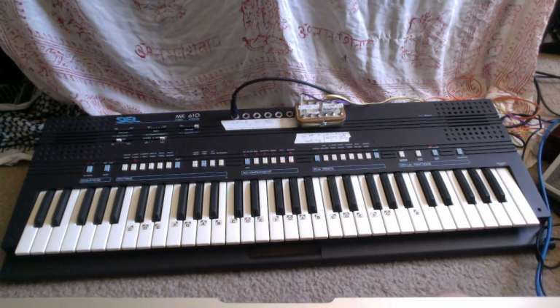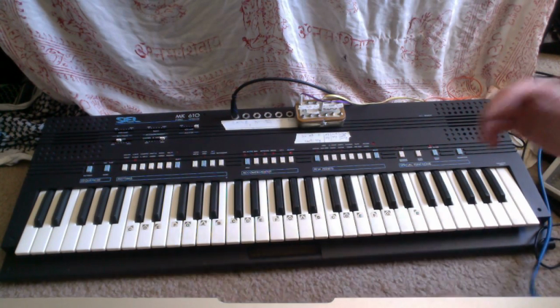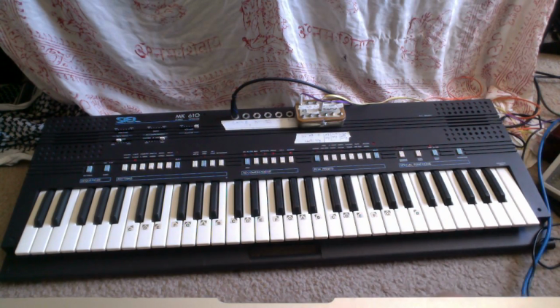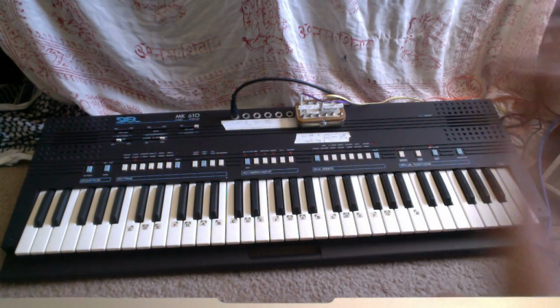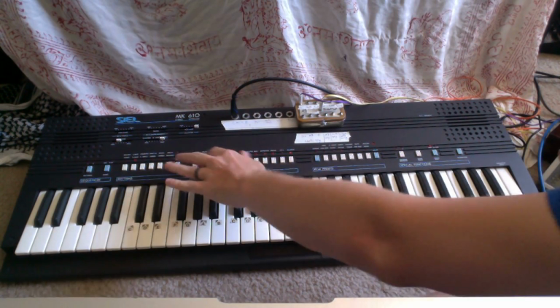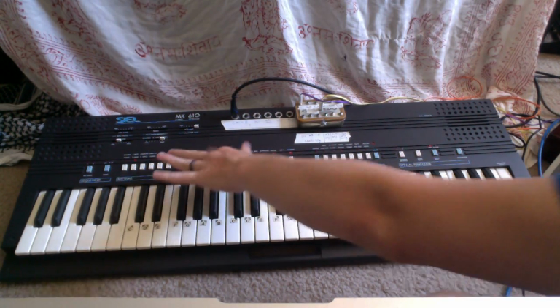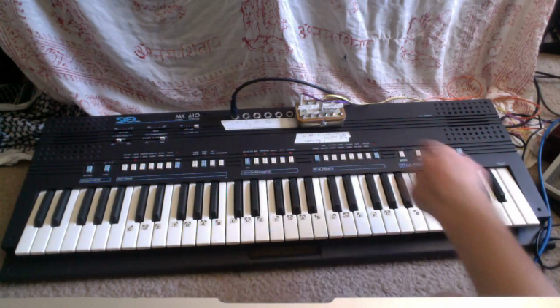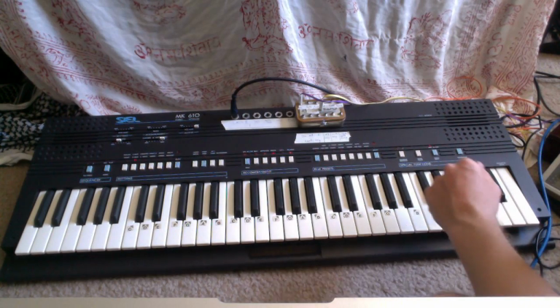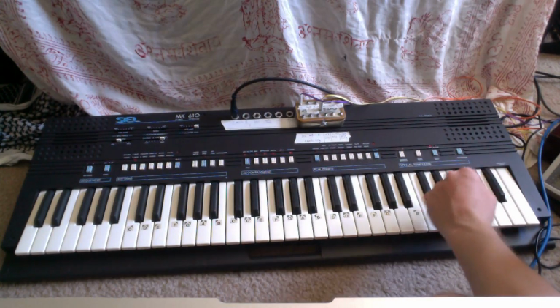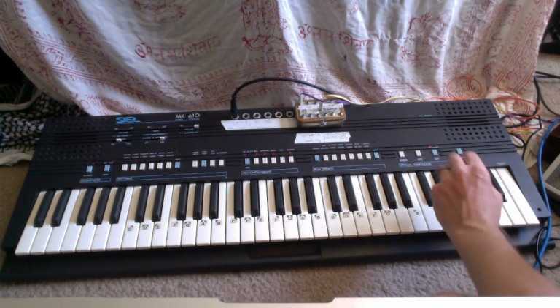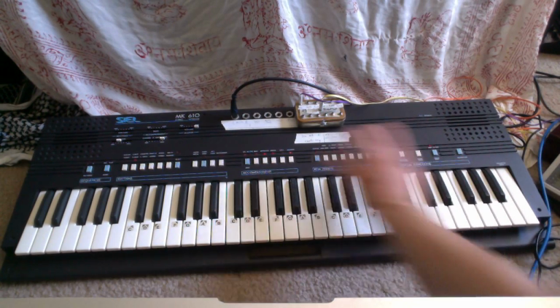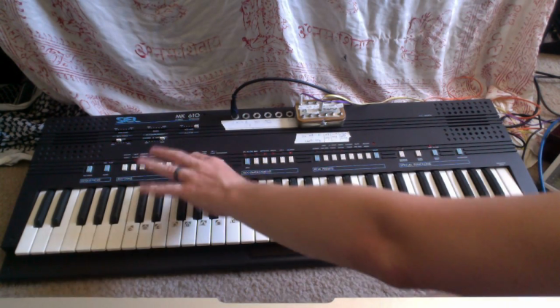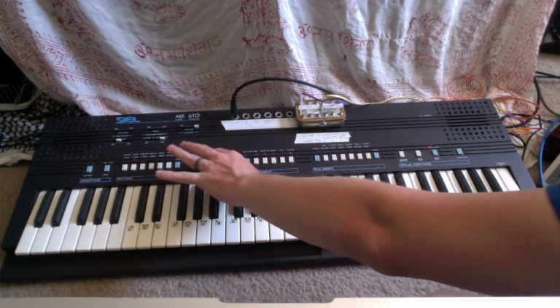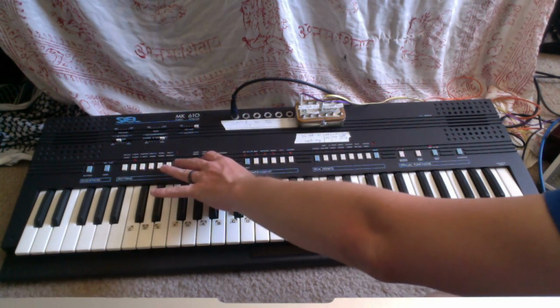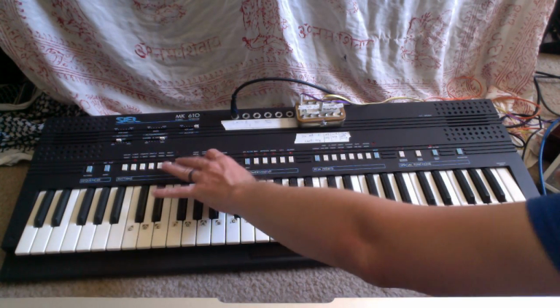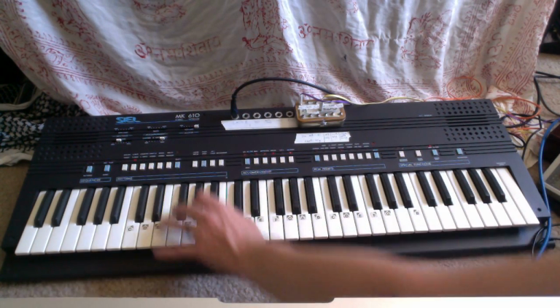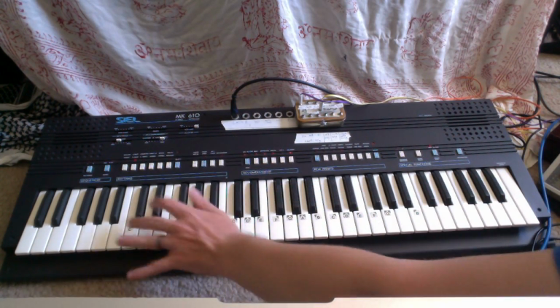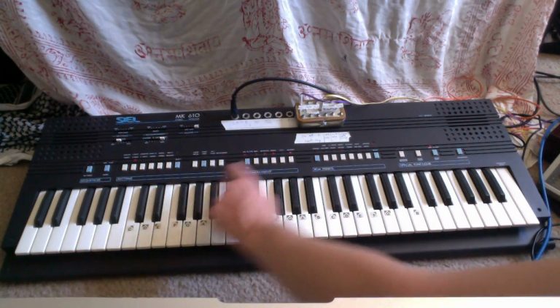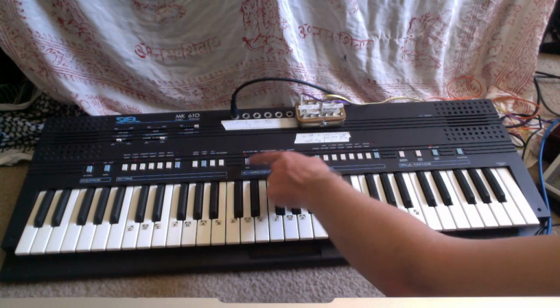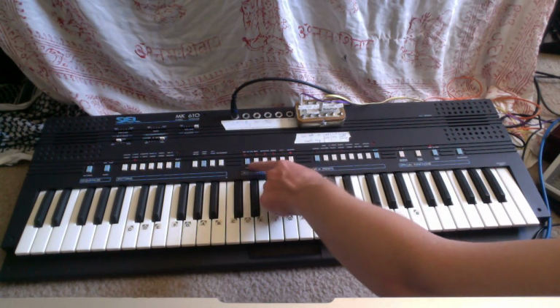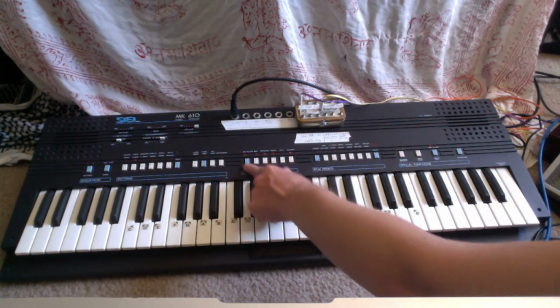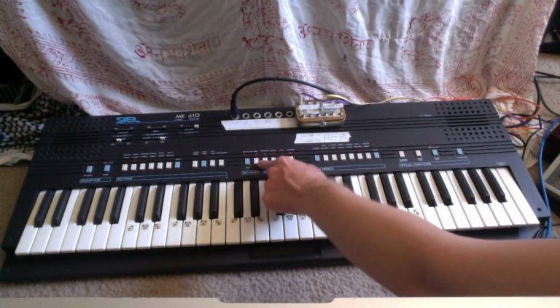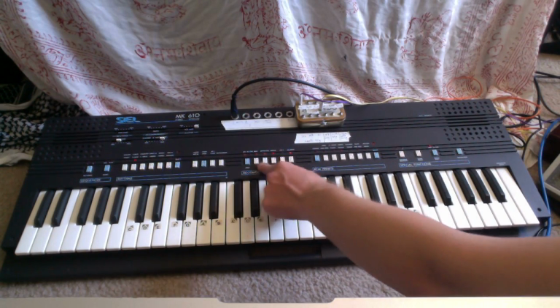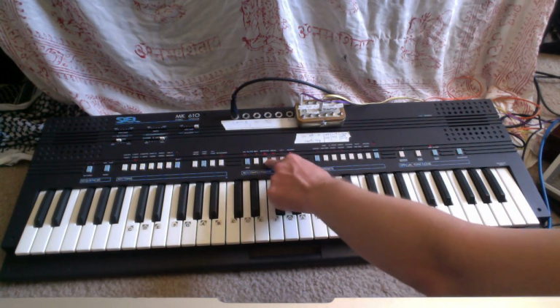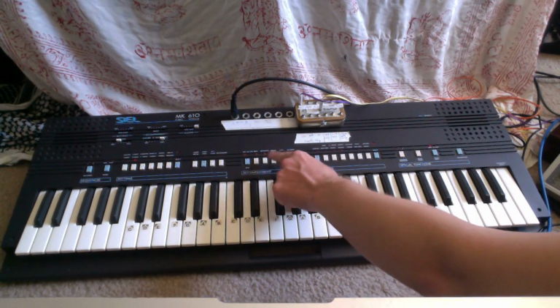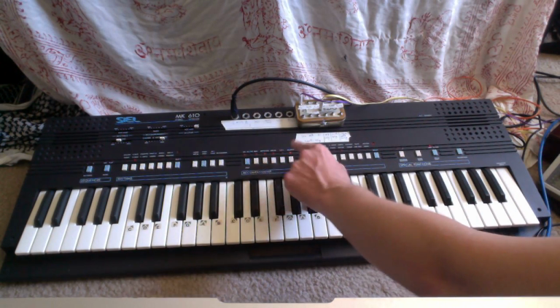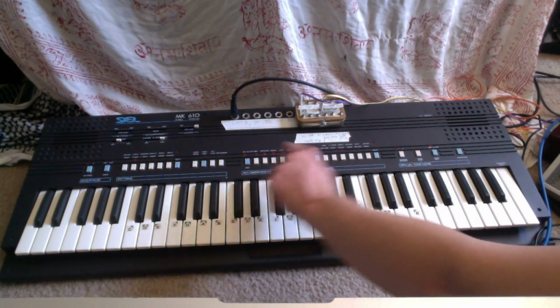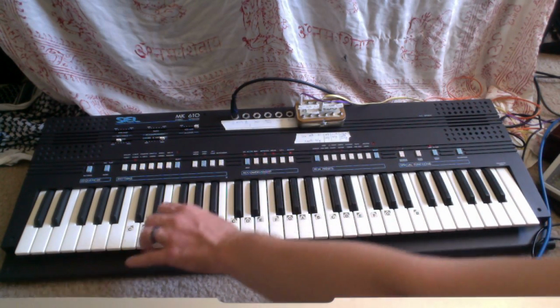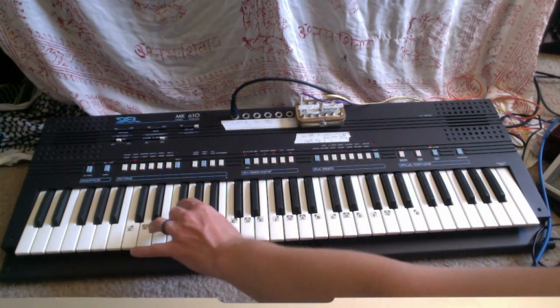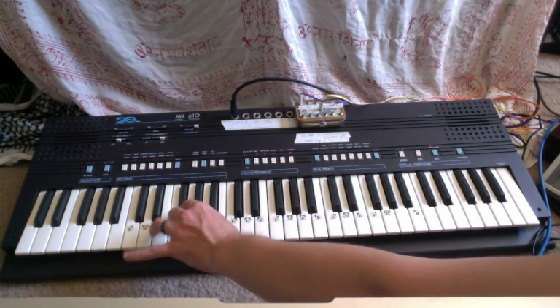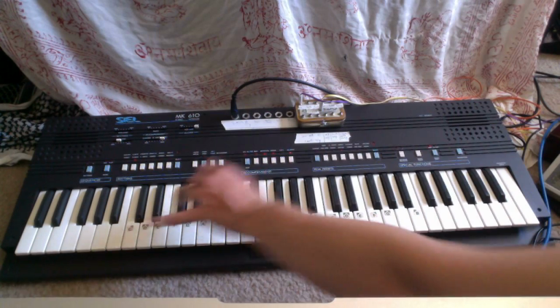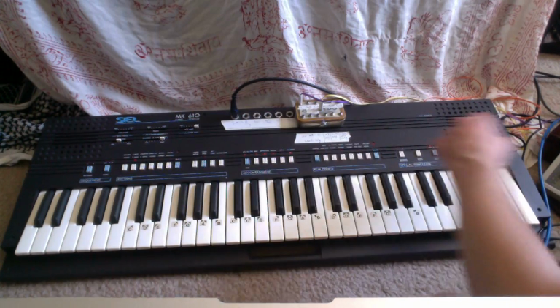So if I stop the drum machine - a little bit of background noise never killed anybody. And now we've got the split, the bass, the arpeggio, the modulation, and the memory on.